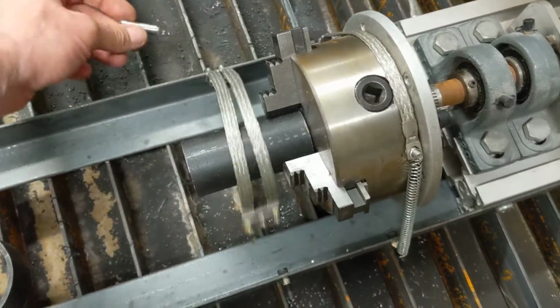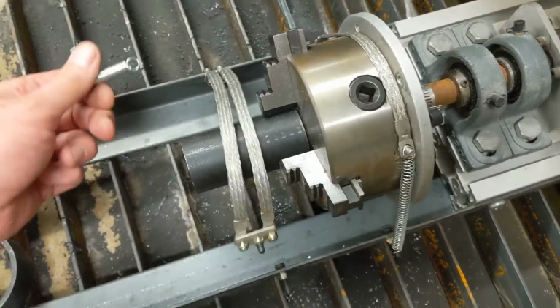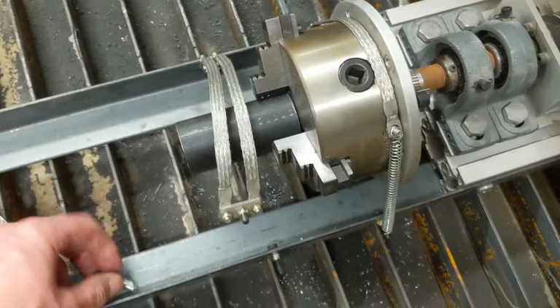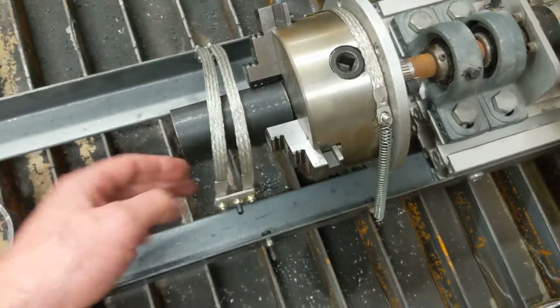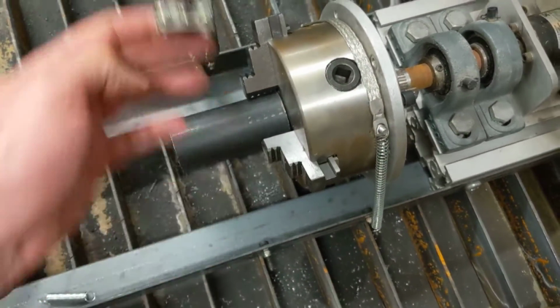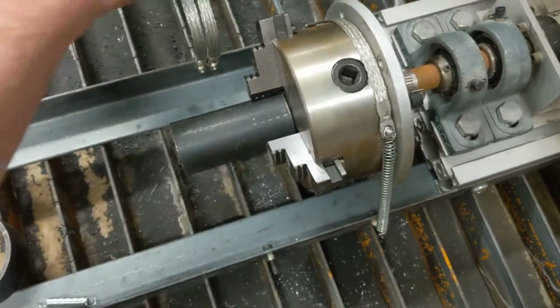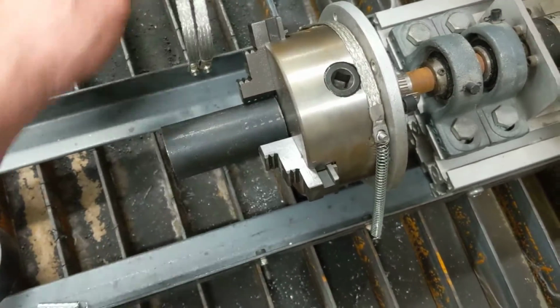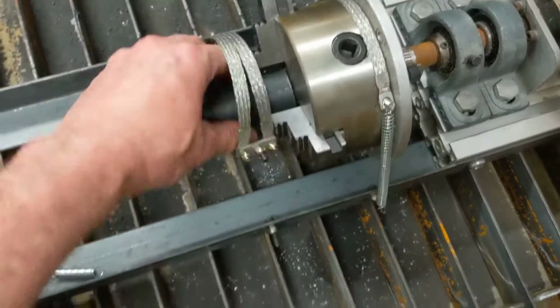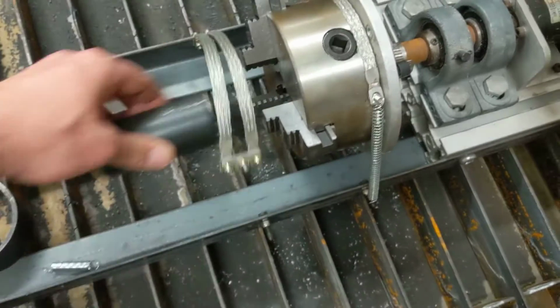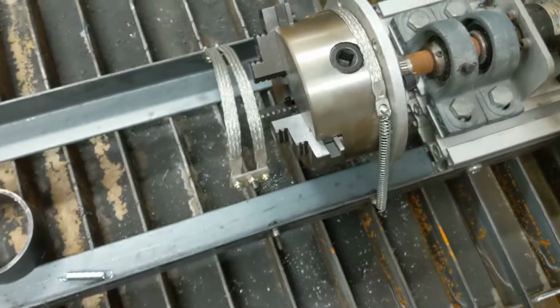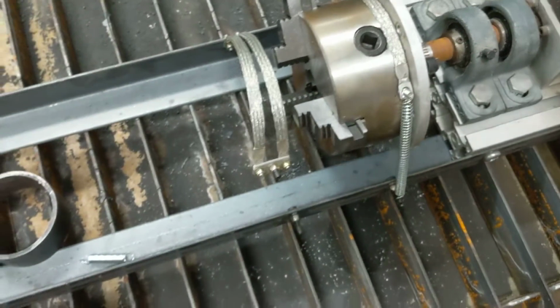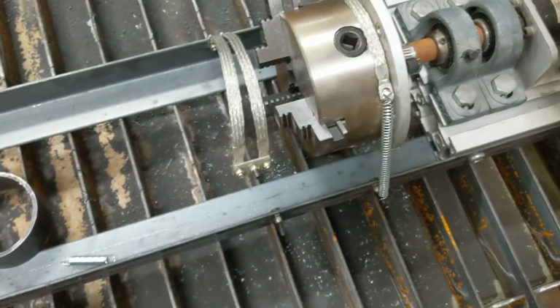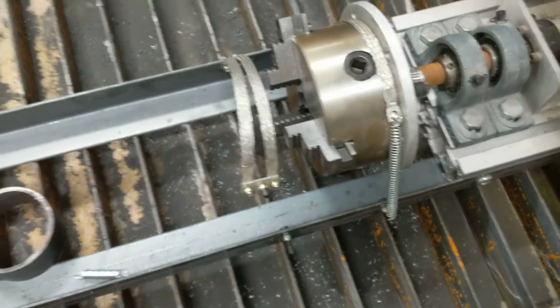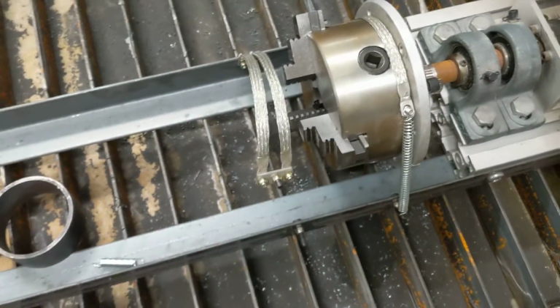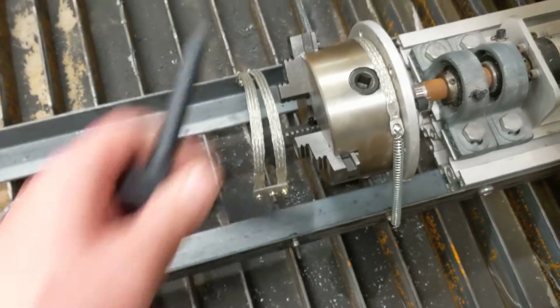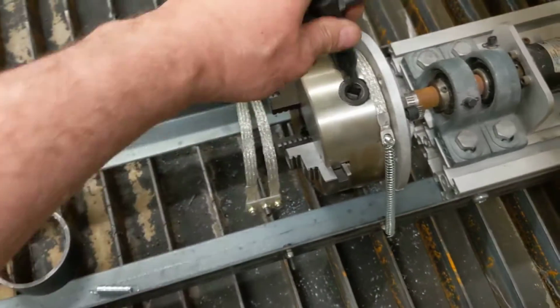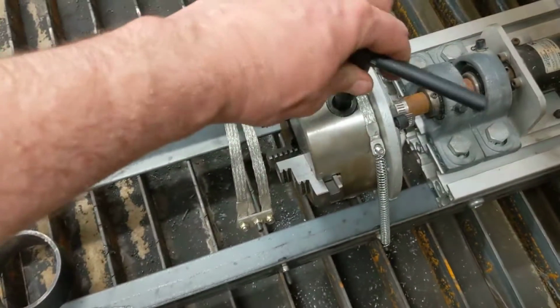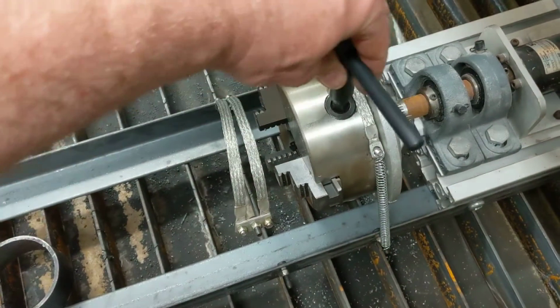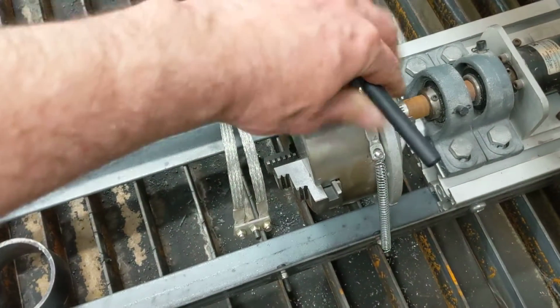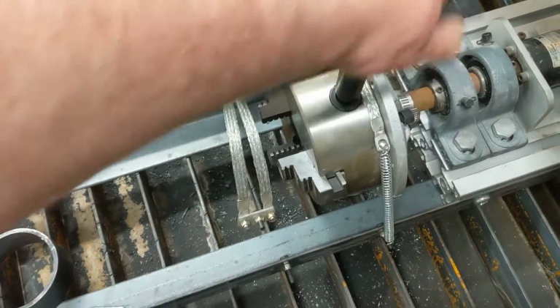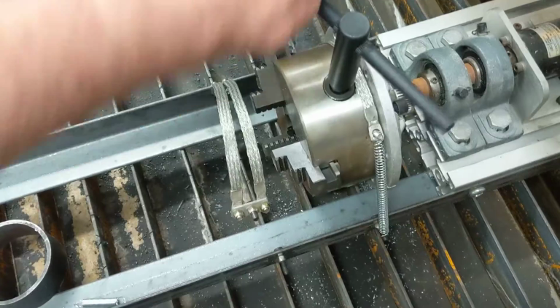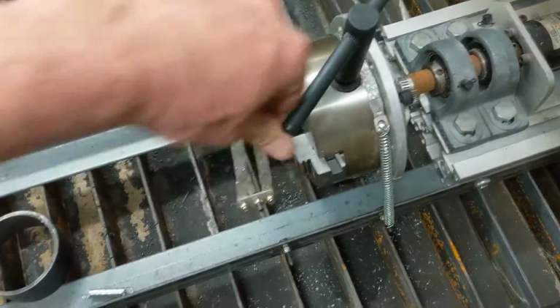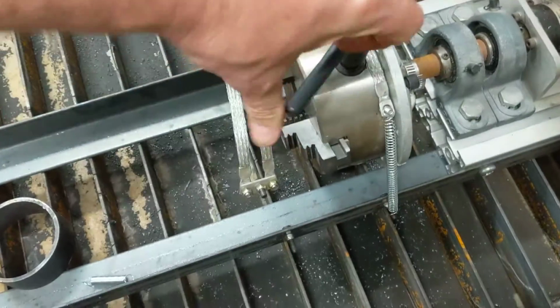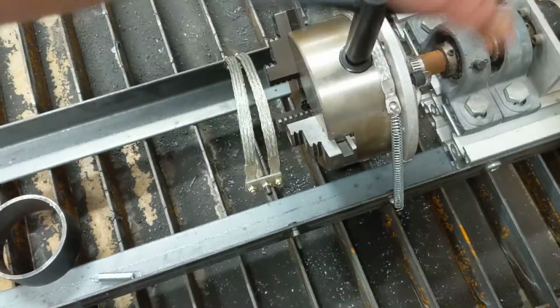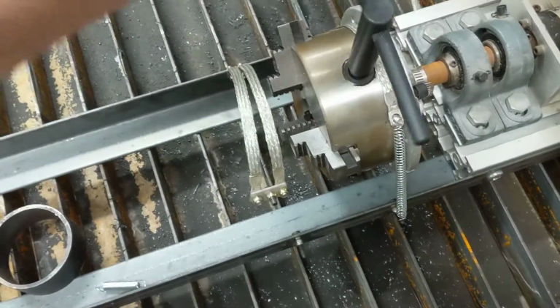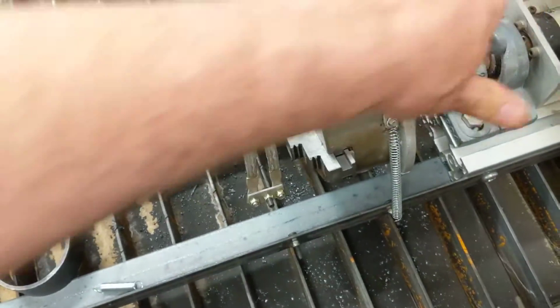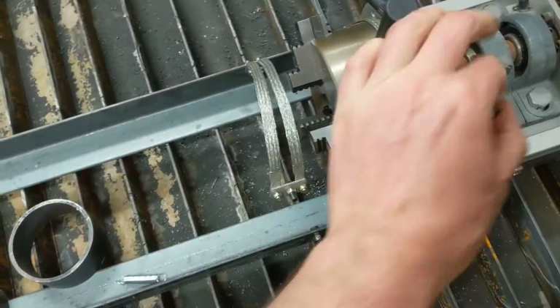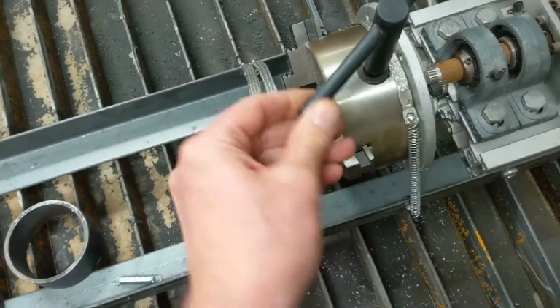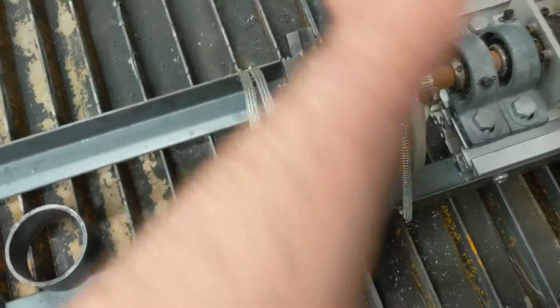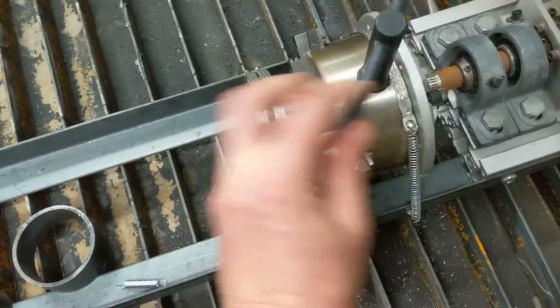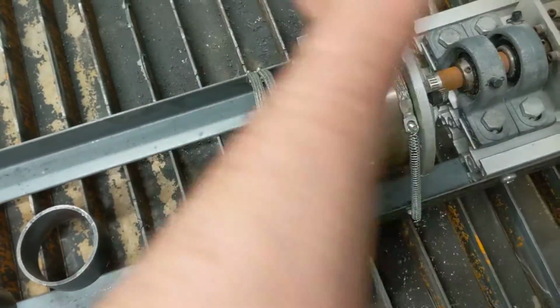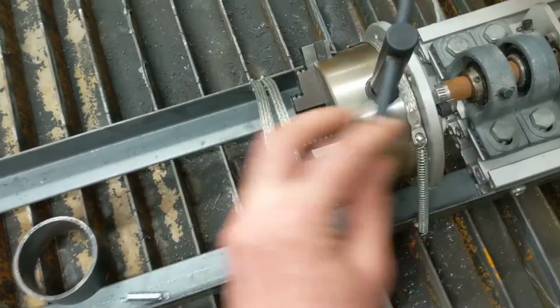I'll probably get some heavier duty springs for that one, and it goes all the way around to support my biggest pipe as well.